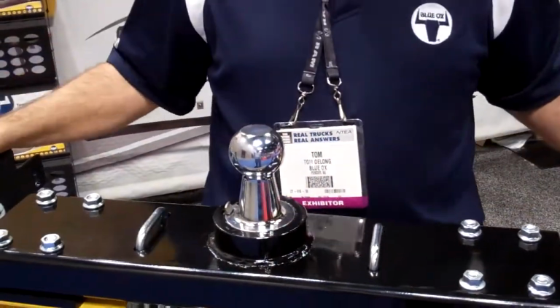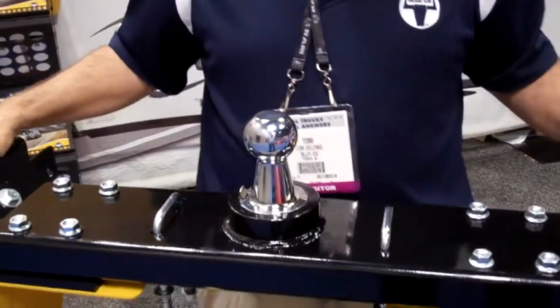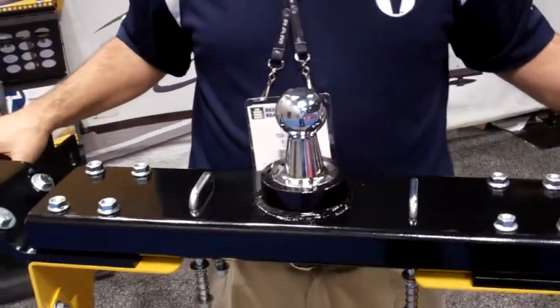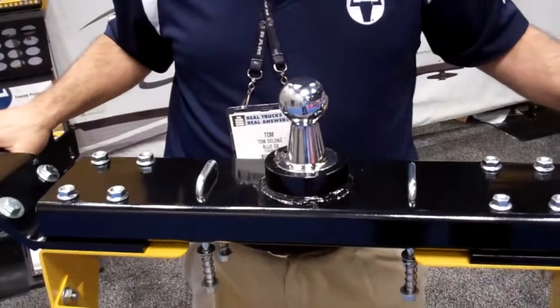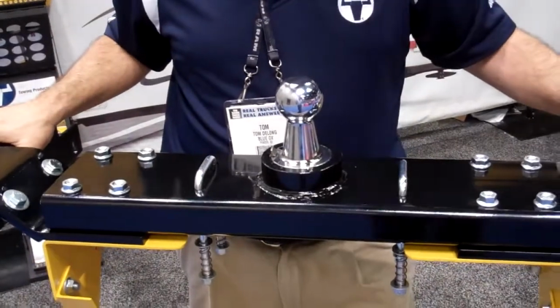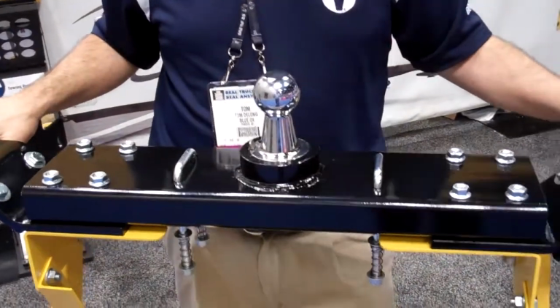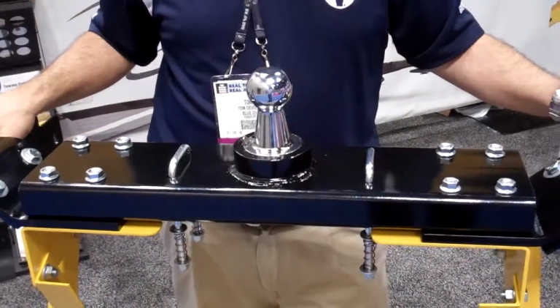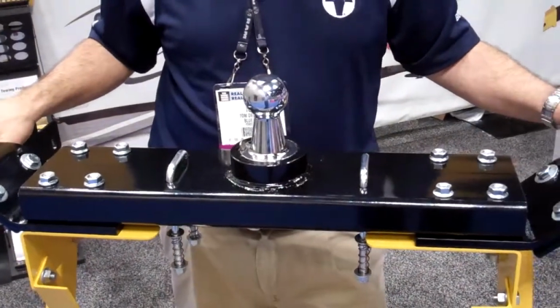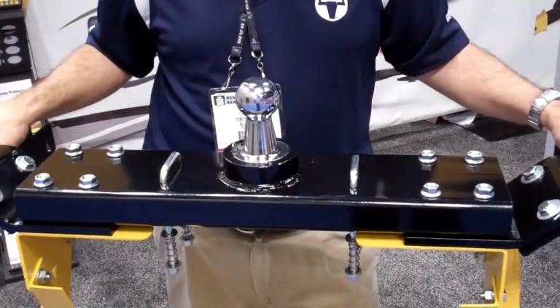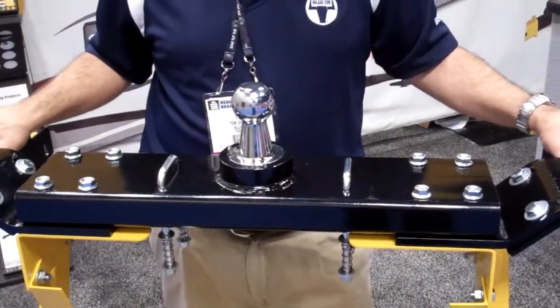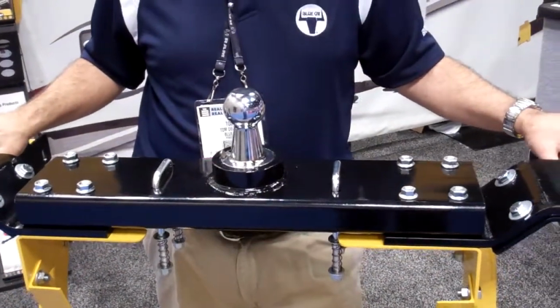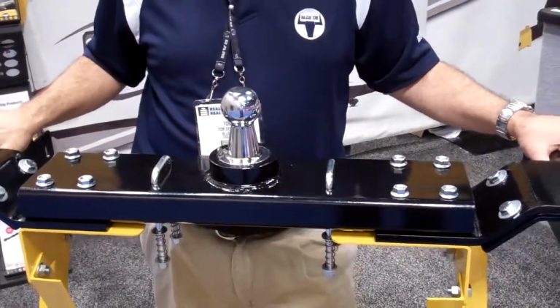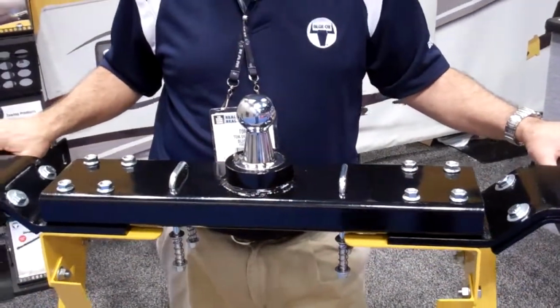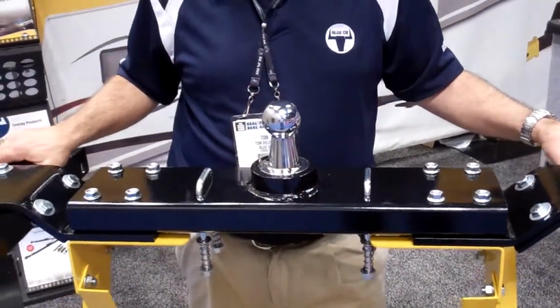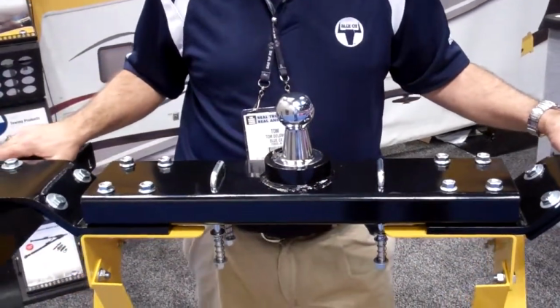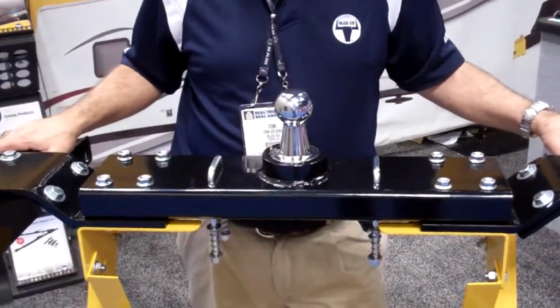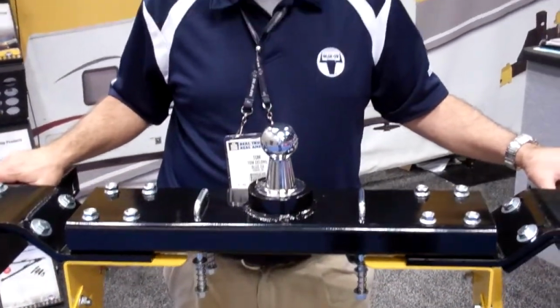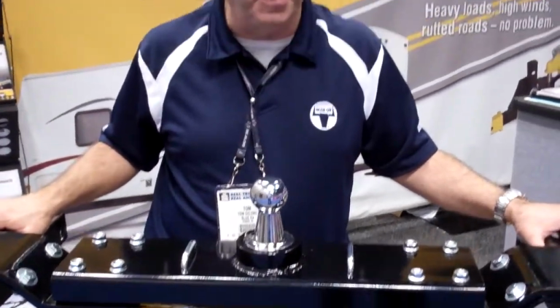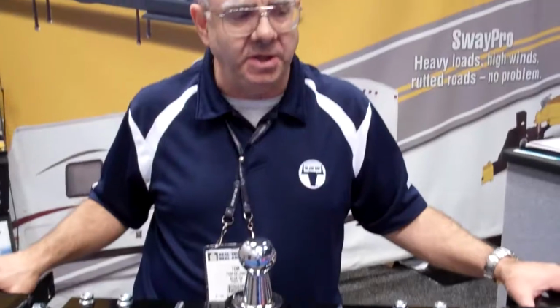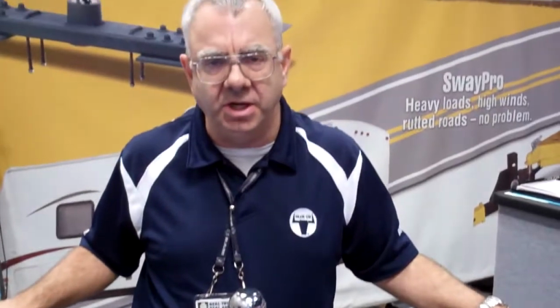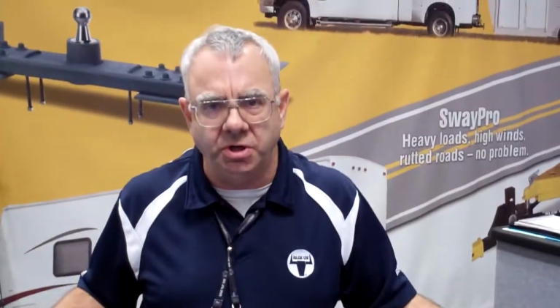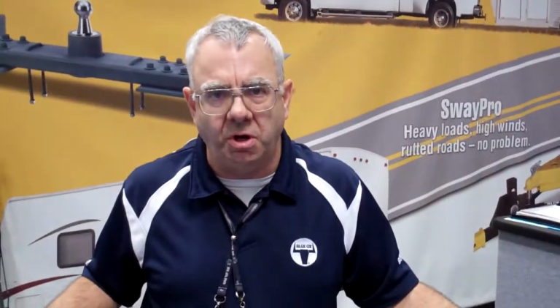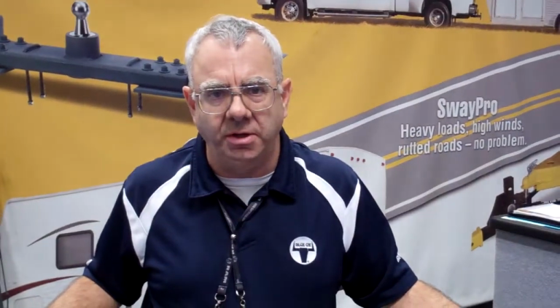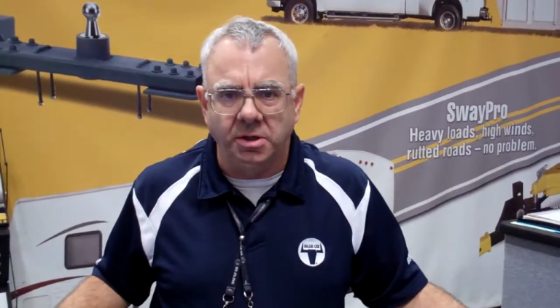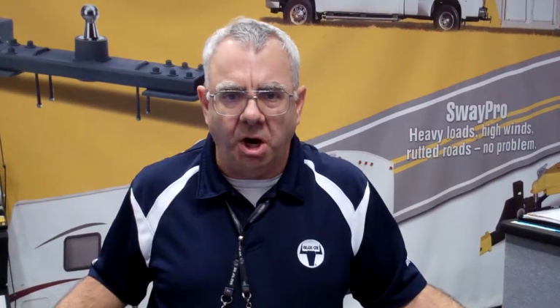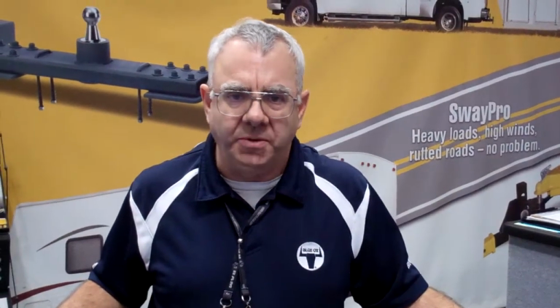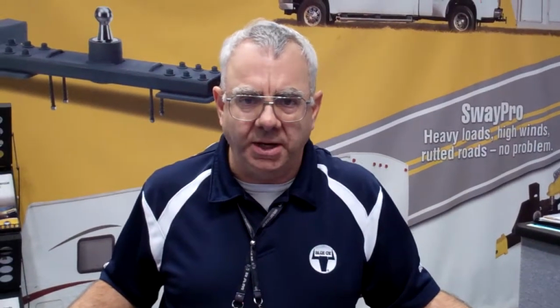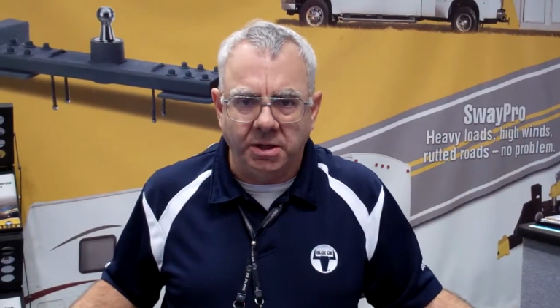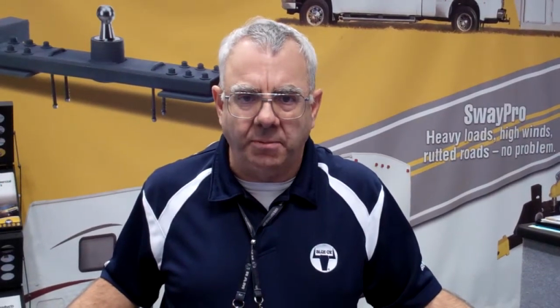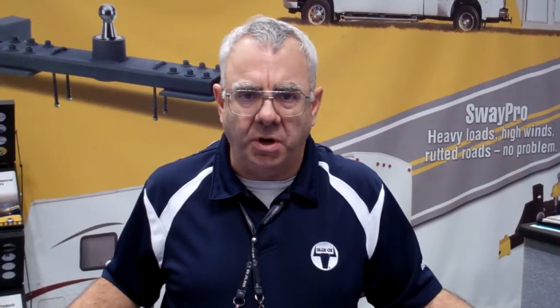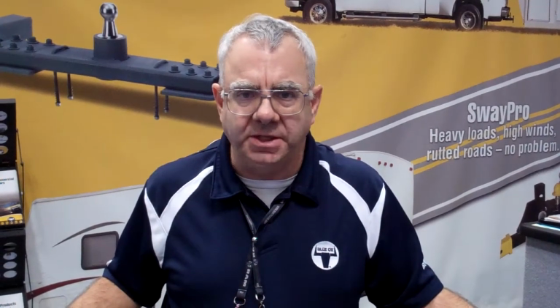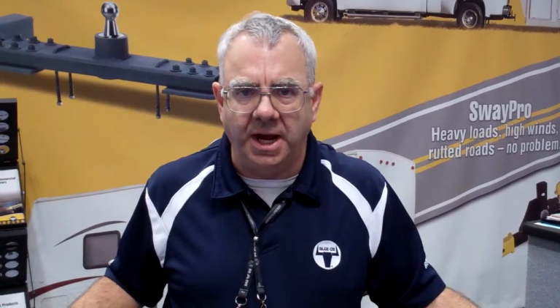It will fit all four major brands of pickup trucks in the United States at this time. You can see this hitch also on our website at blueox.com.